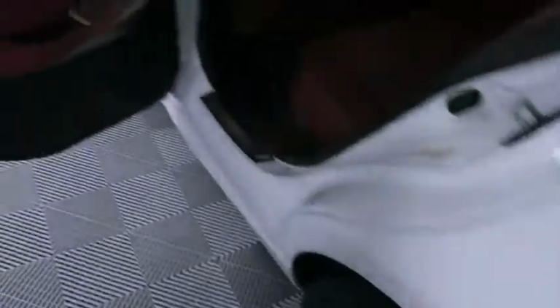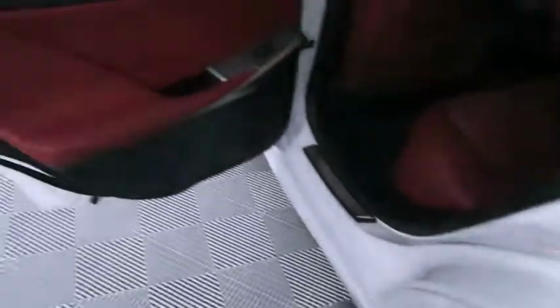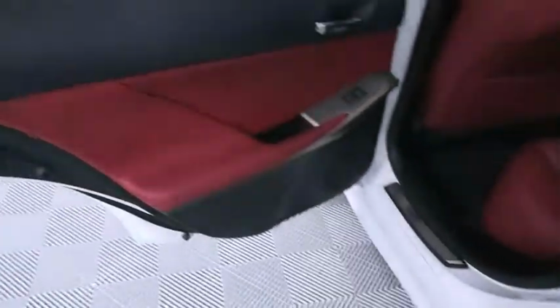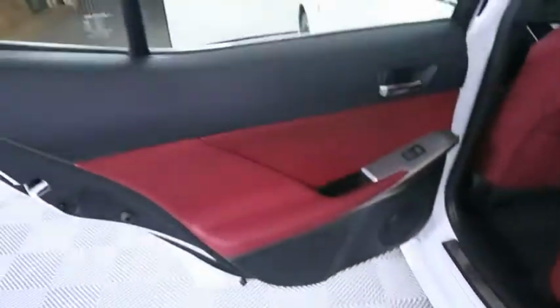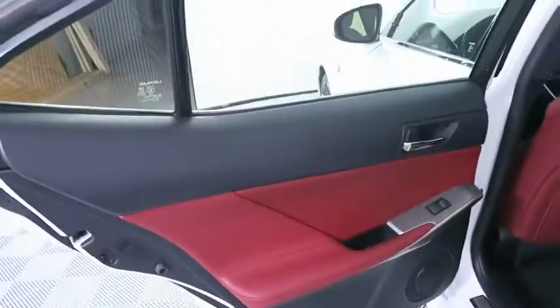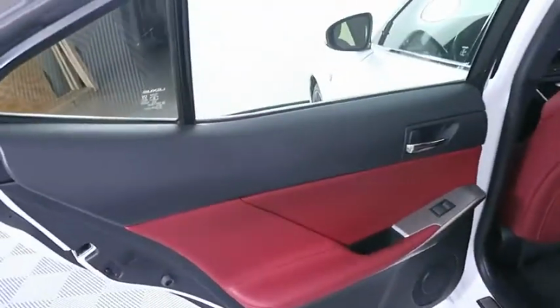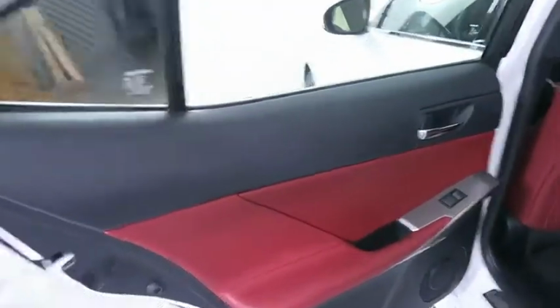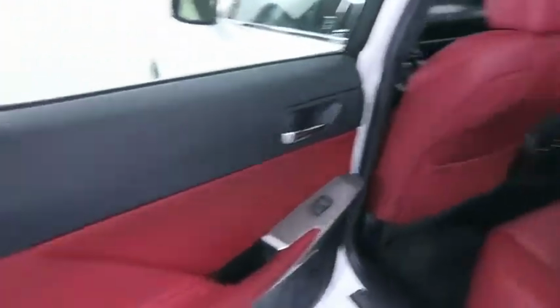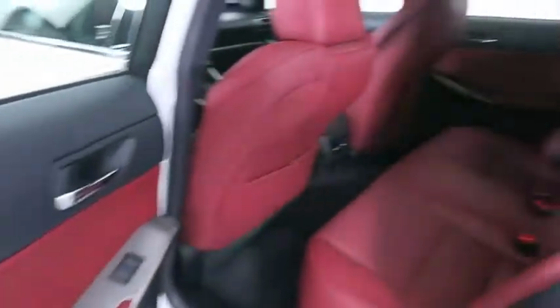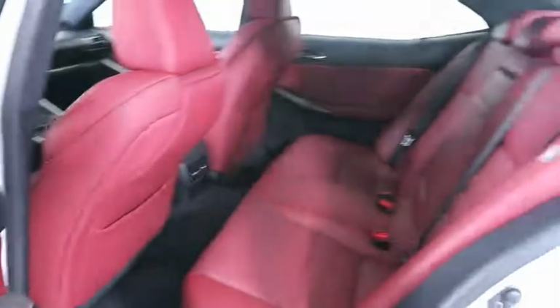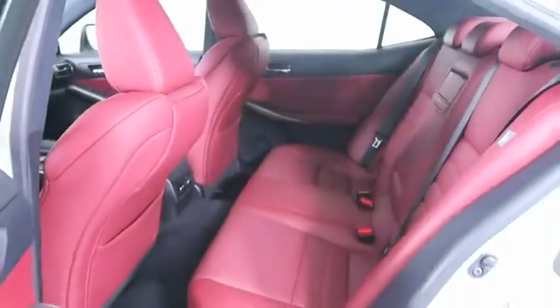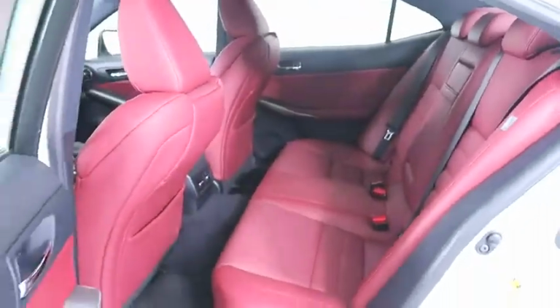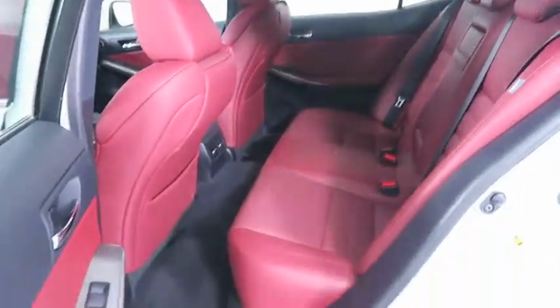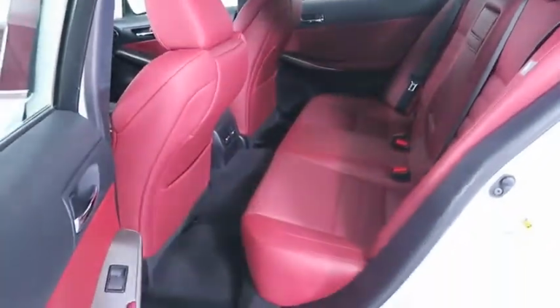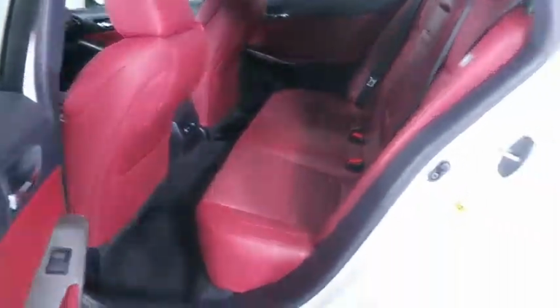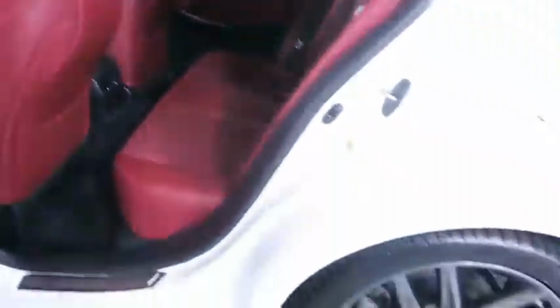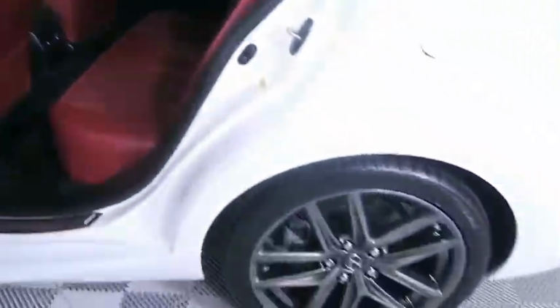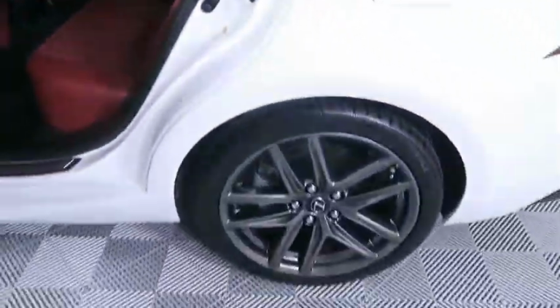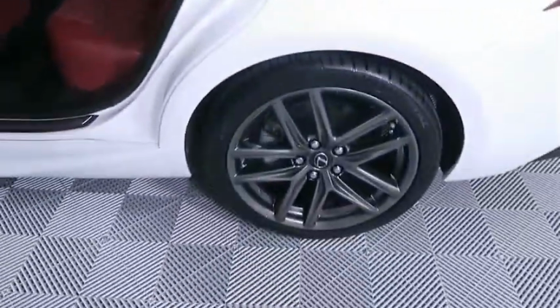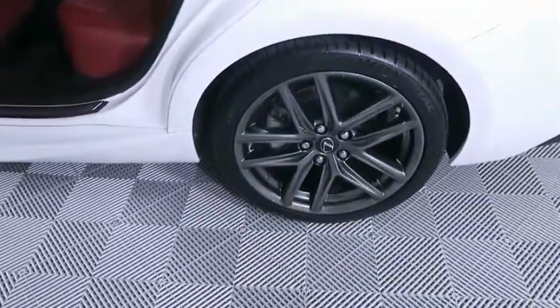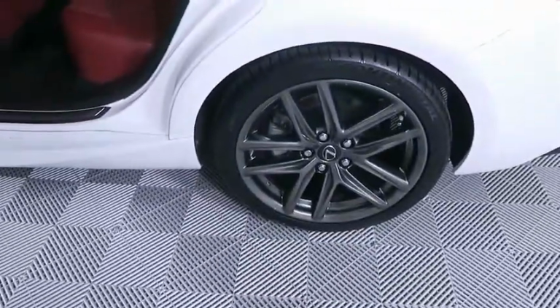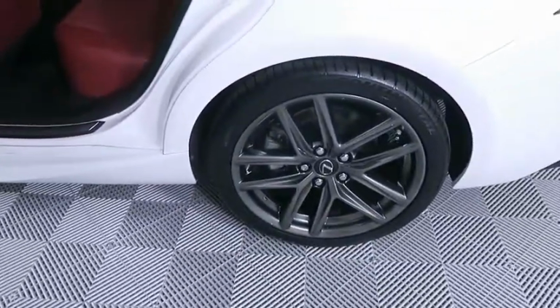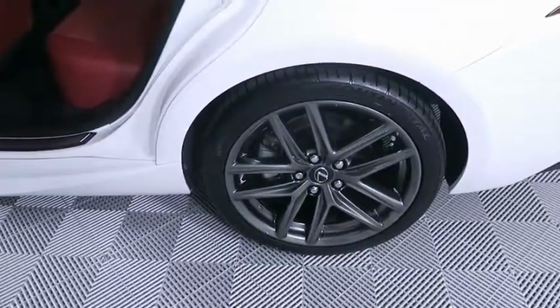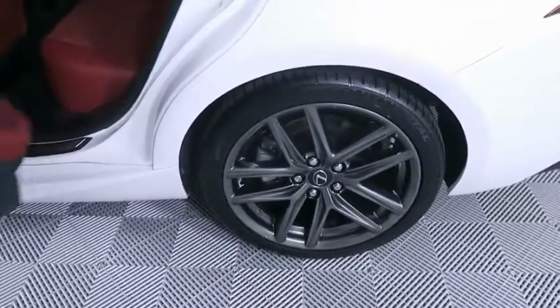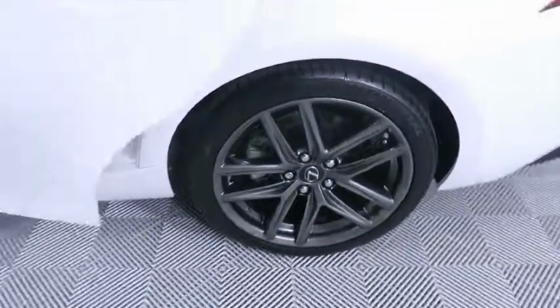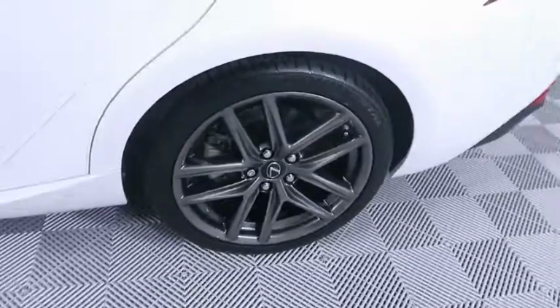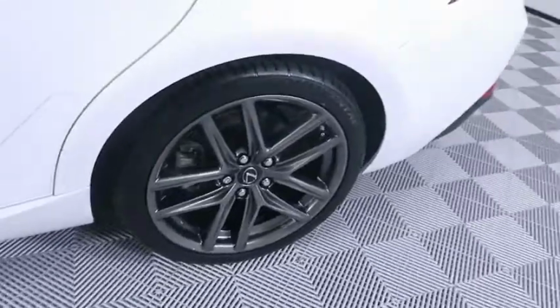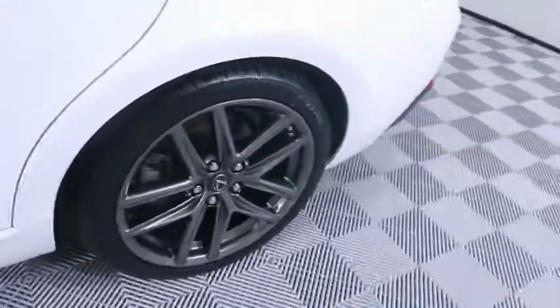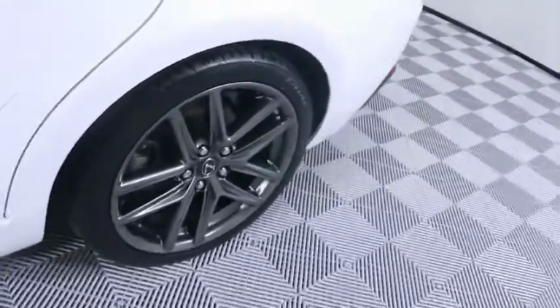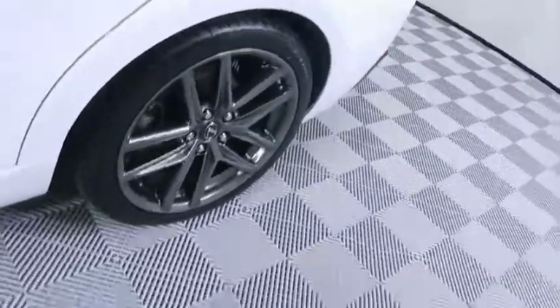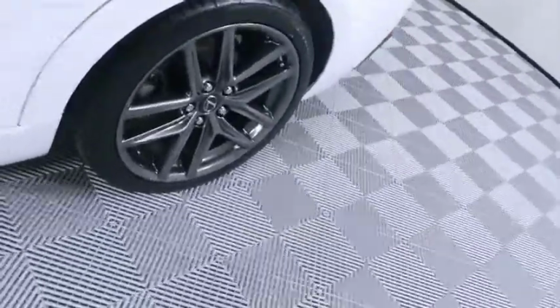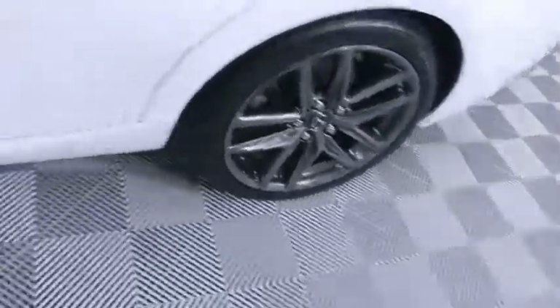Bluetooth, leather-wrapped steering wheel, adjustable steering wheel, power steering, four-wheel disc brakes, floor mats, auto-dimming rear-view mirror, cruise control, and keyless start.